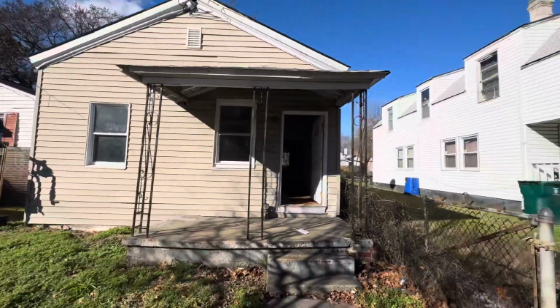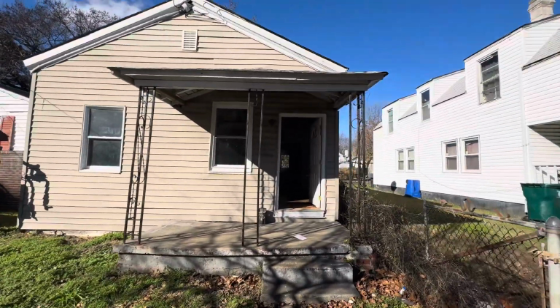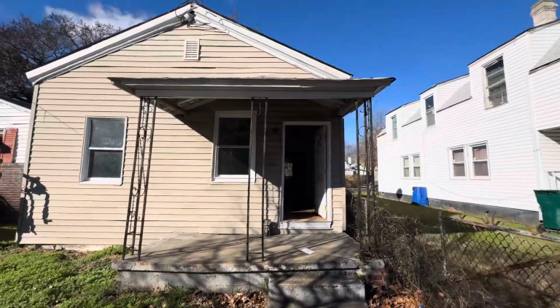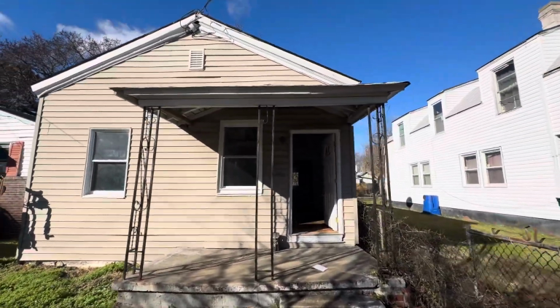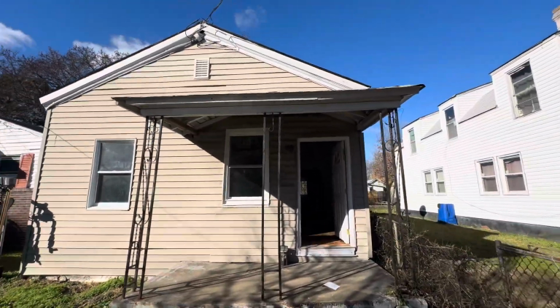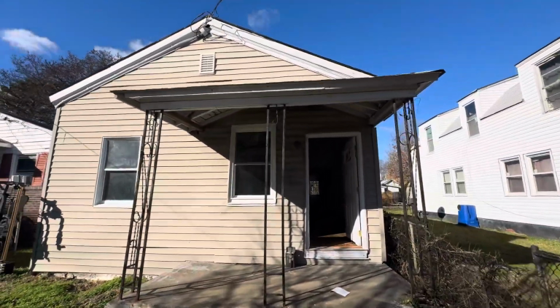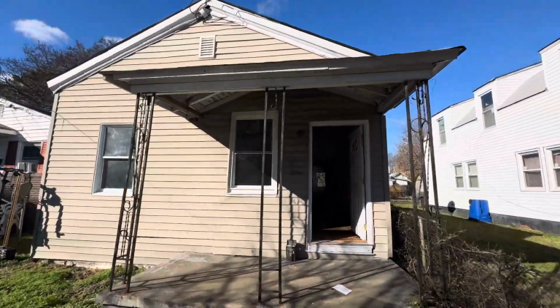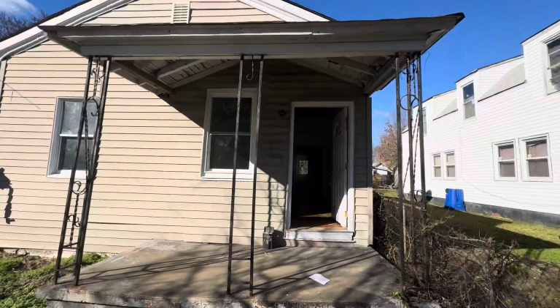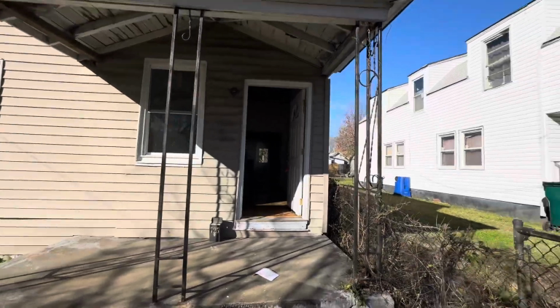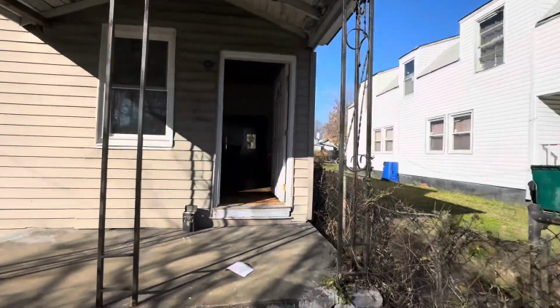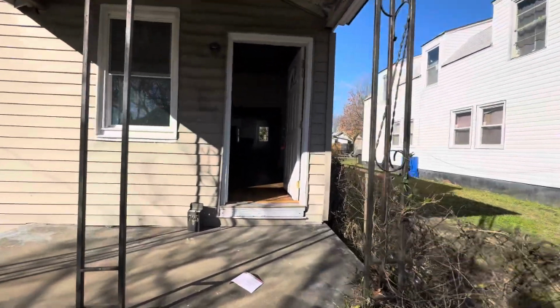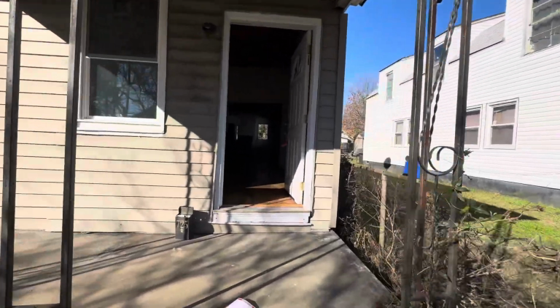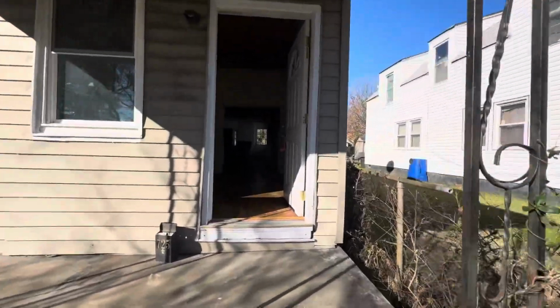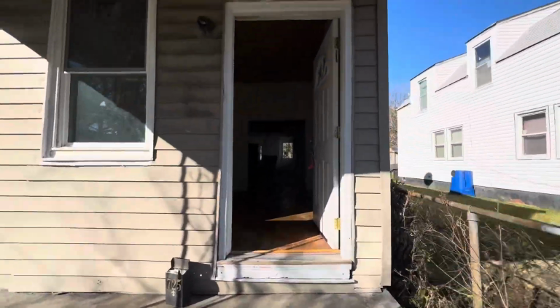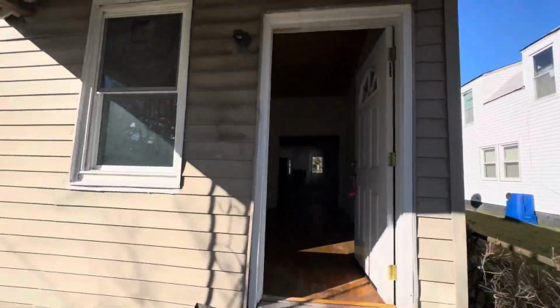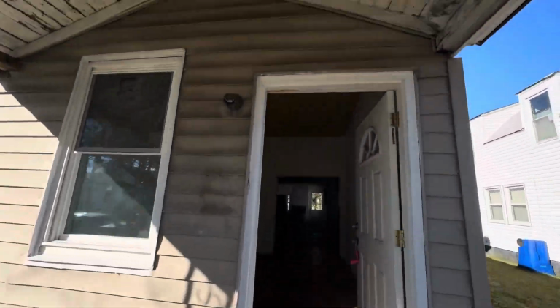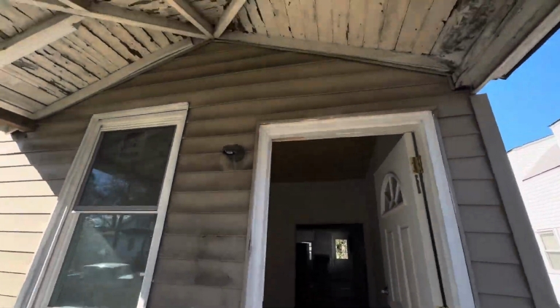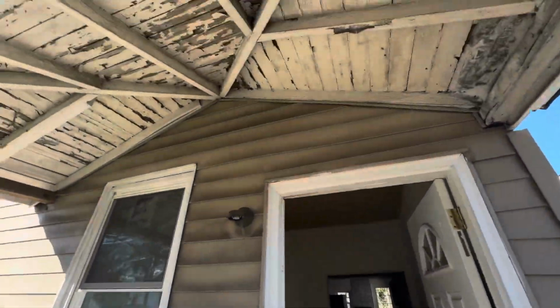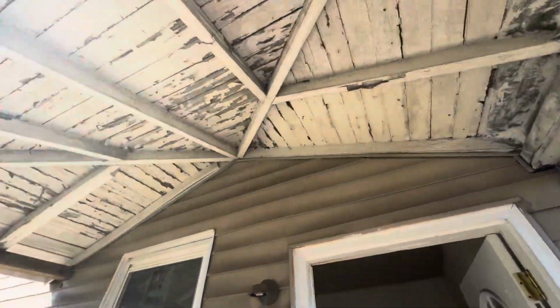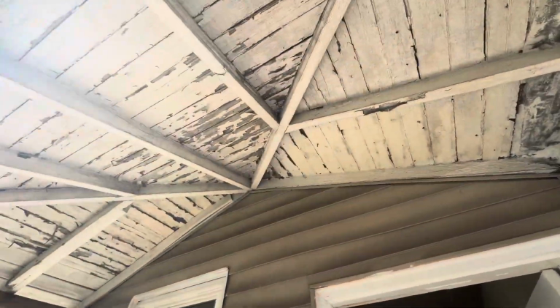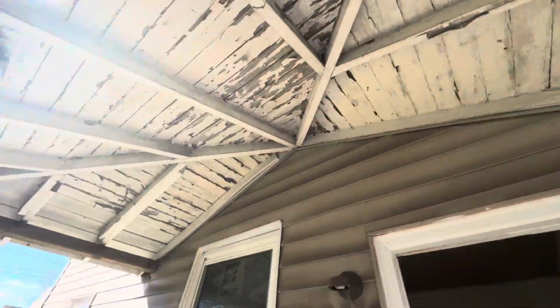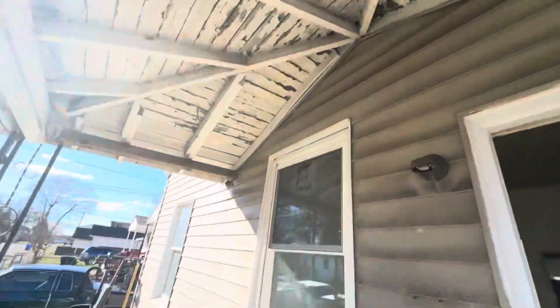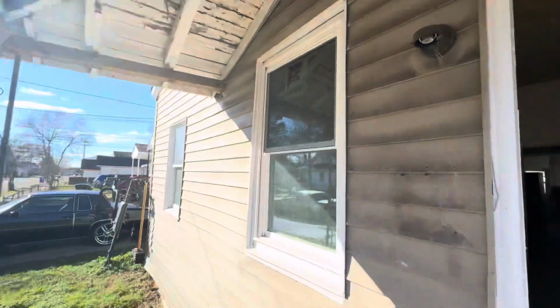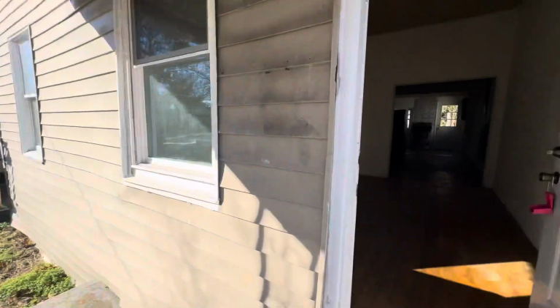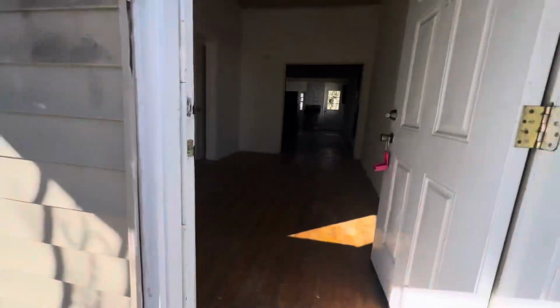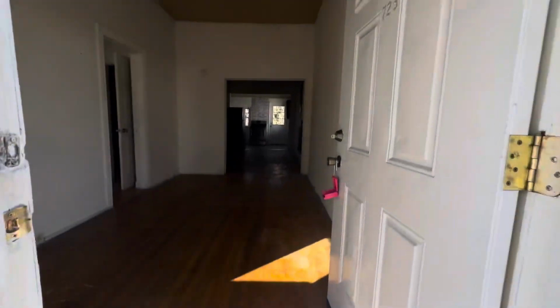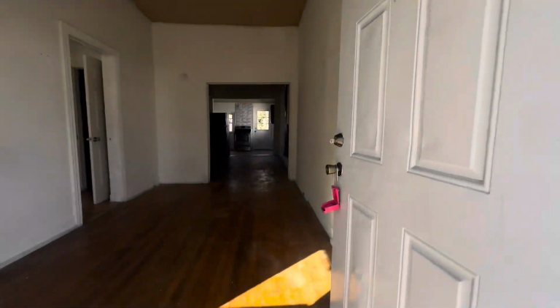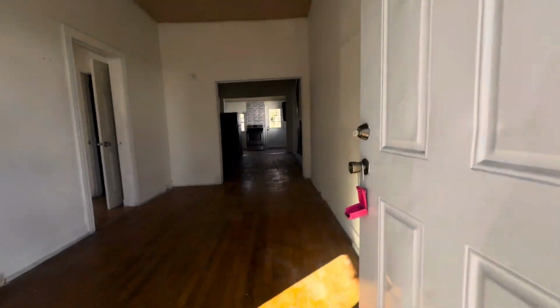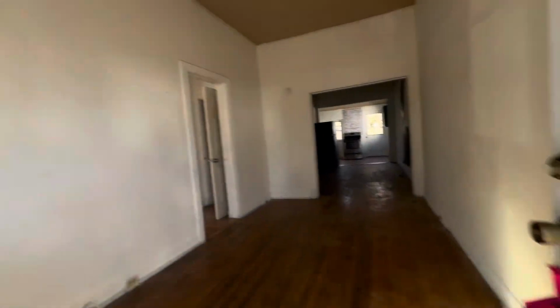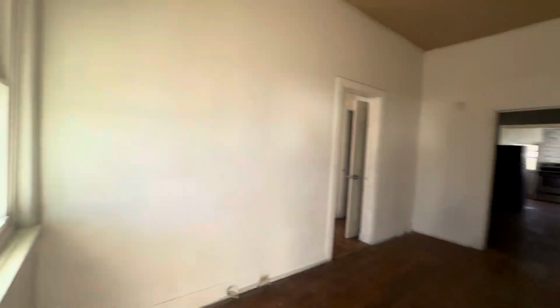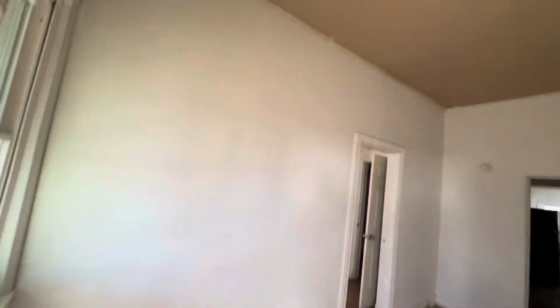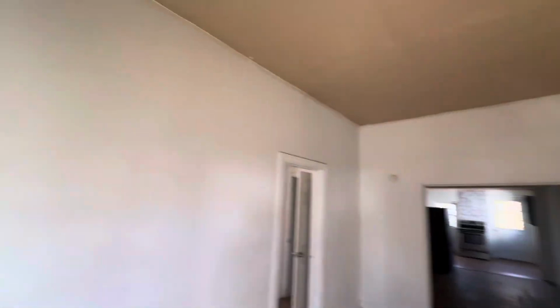So once again, it's 725 32nd — two beds, one bath. If you have not already, make sure to click that subscribe button right now. This house is not going to last long. Let's go inside and take a quick peek.